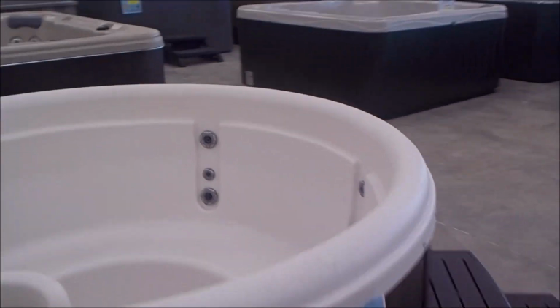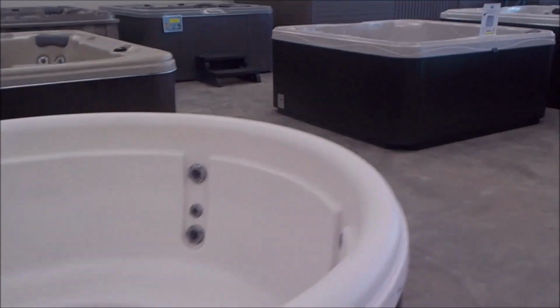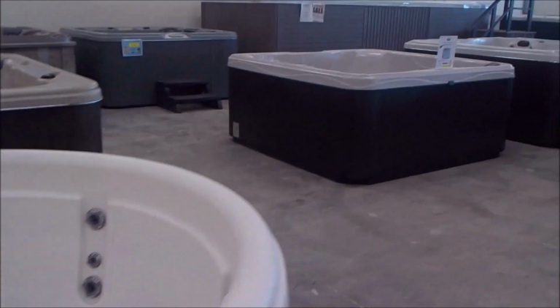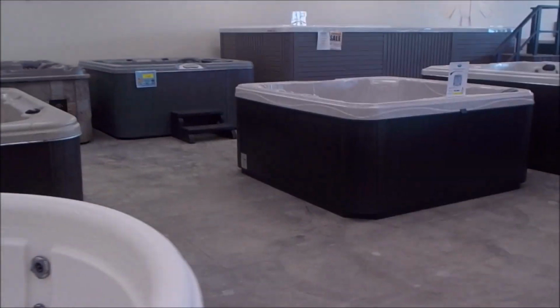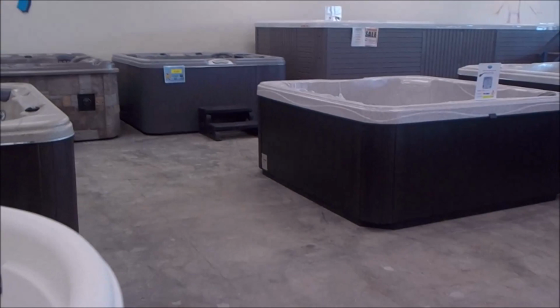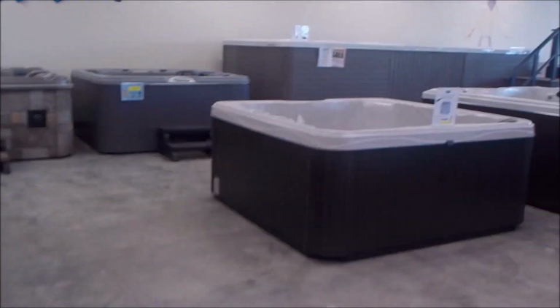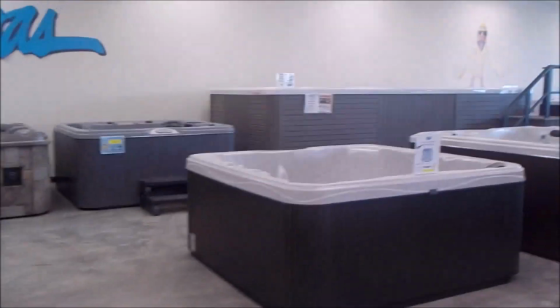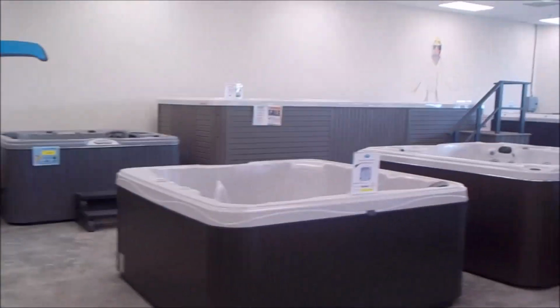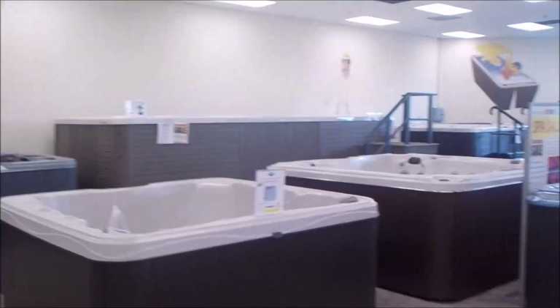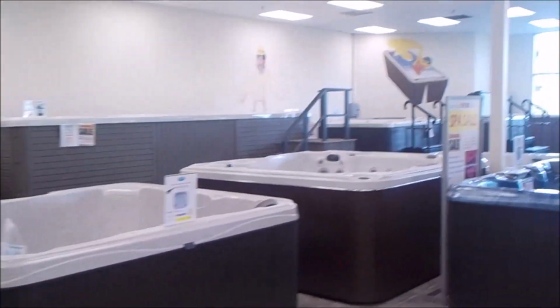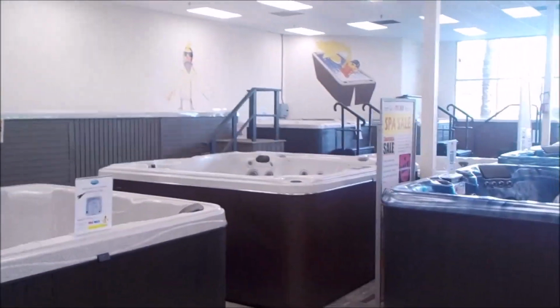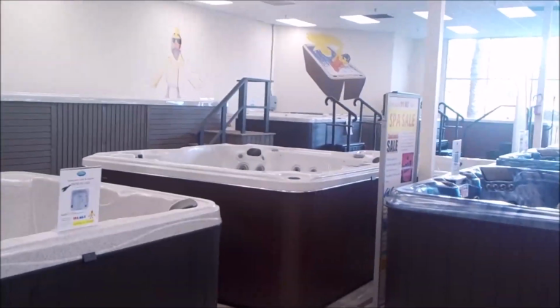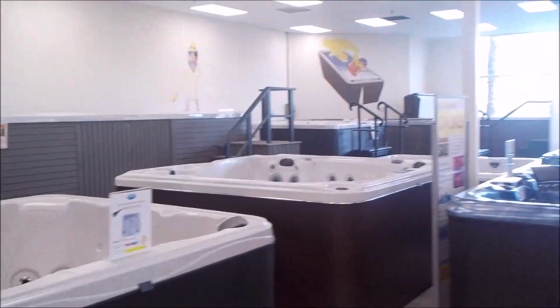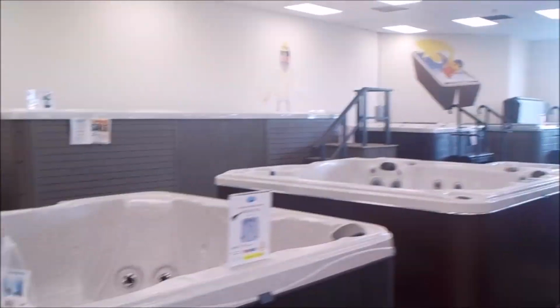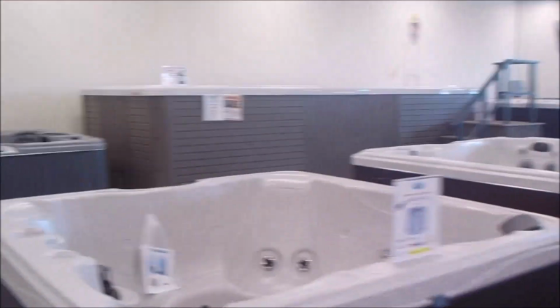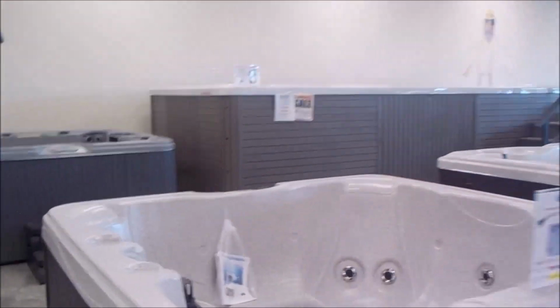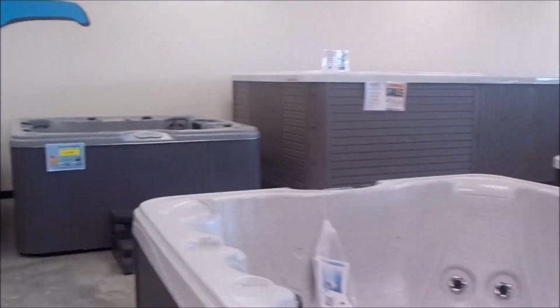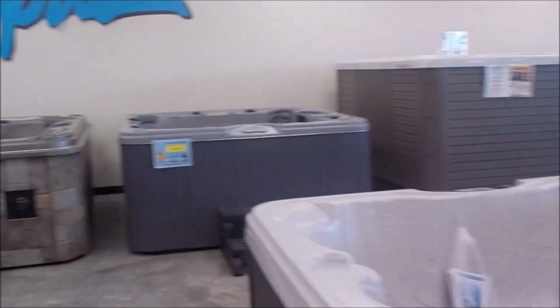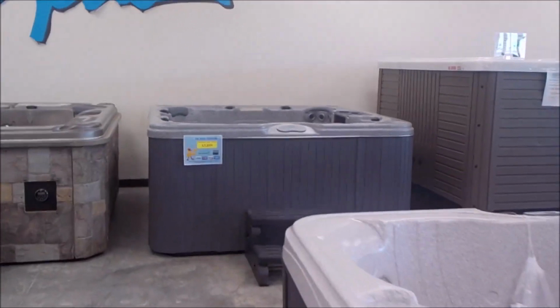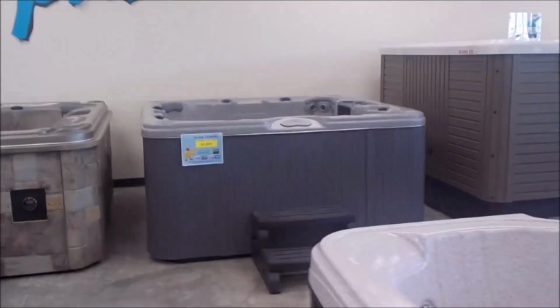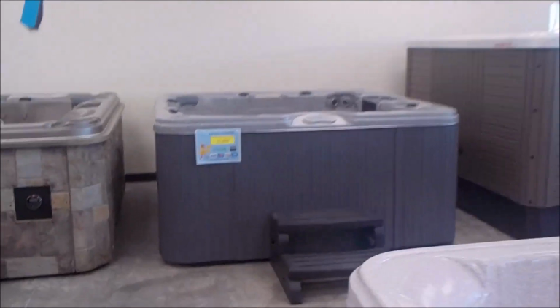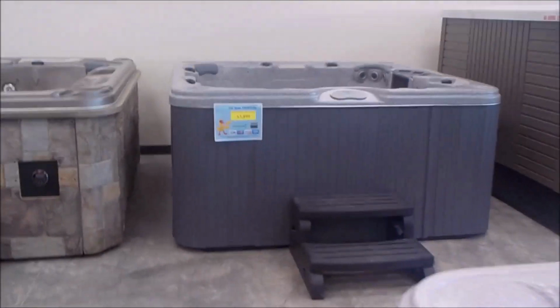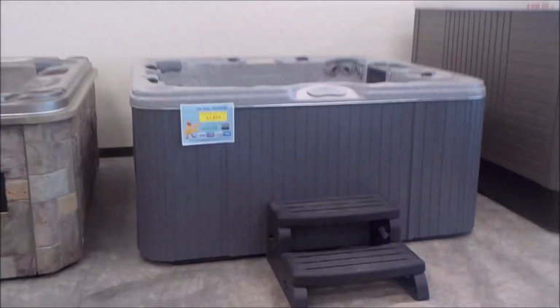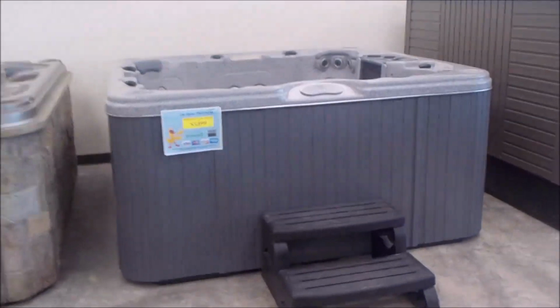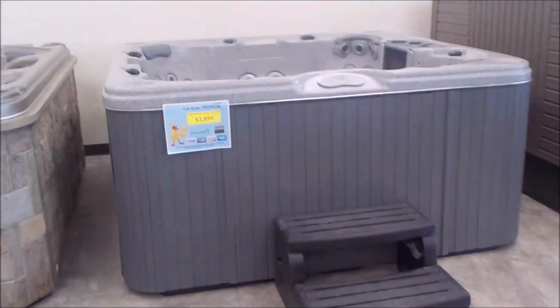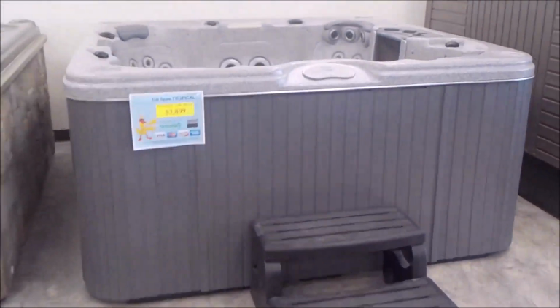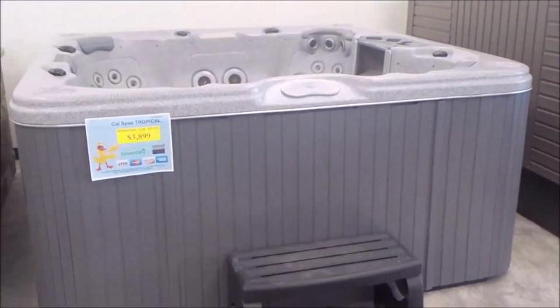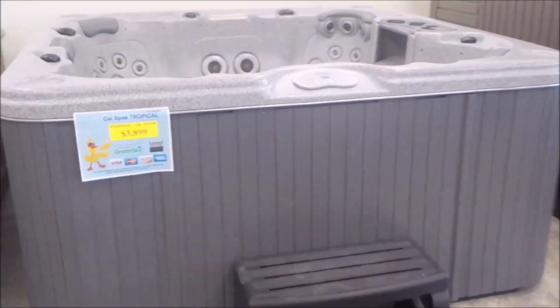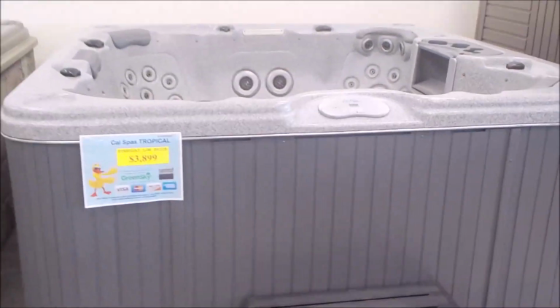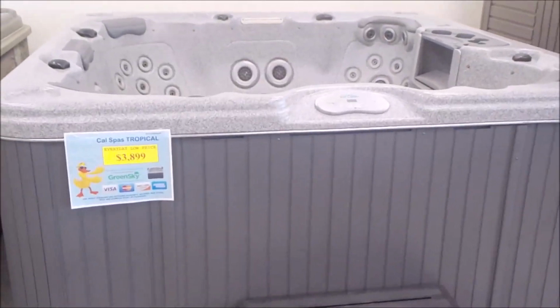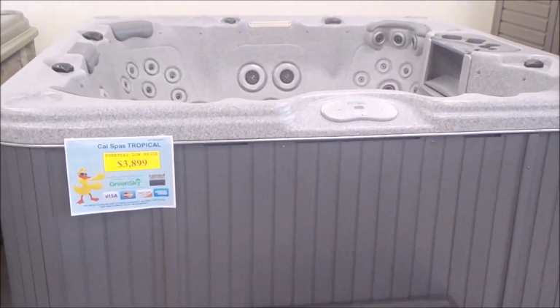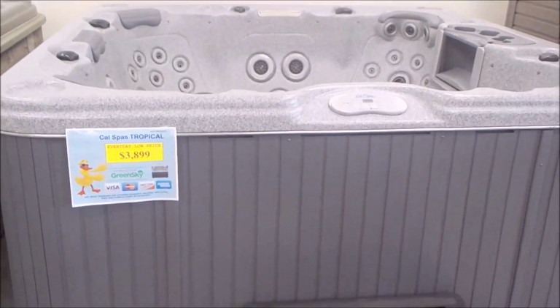I've got about 35 refurbished spas in the store now and over 50, possibly close to 60 new spas, including swim spas. Let's take a look at a couple more refurbished spas.